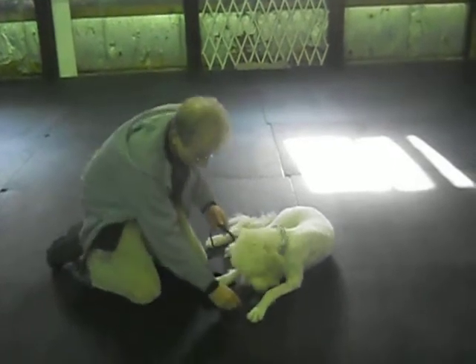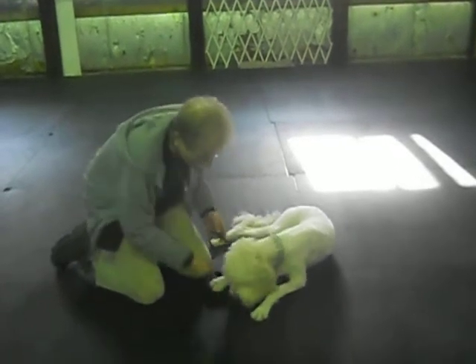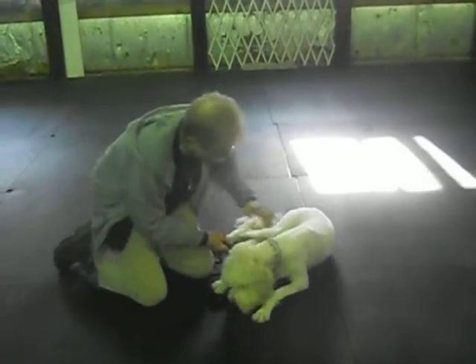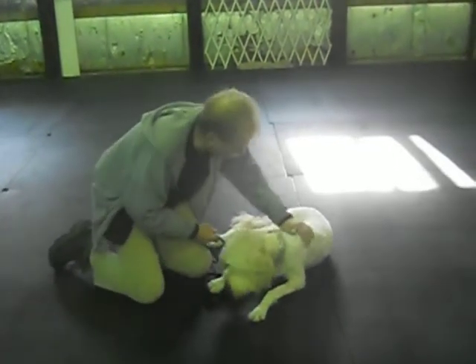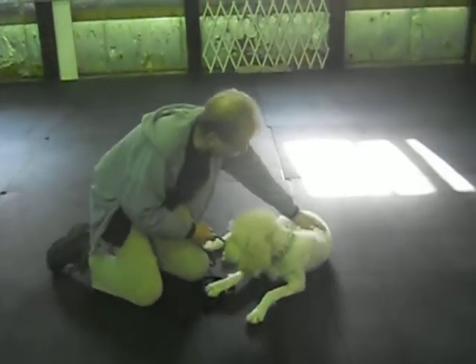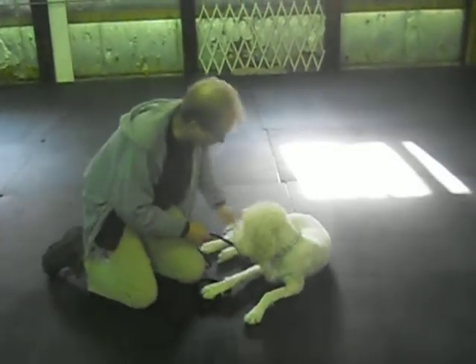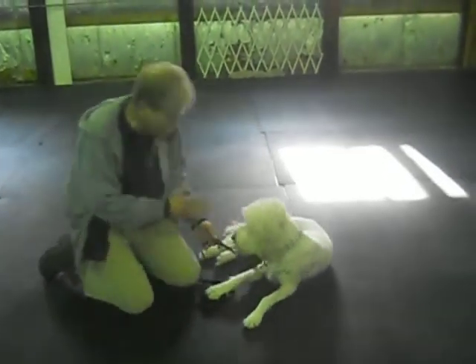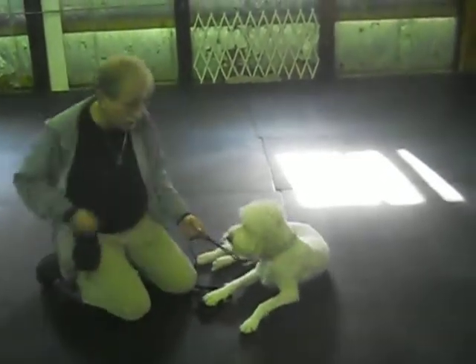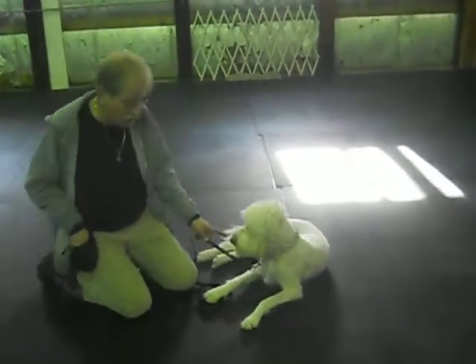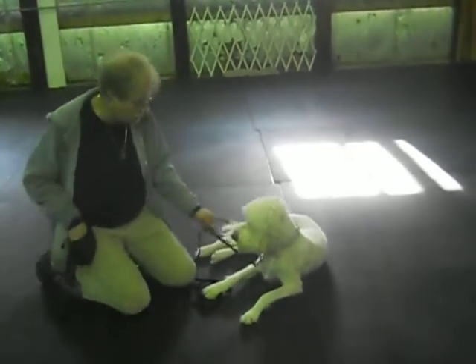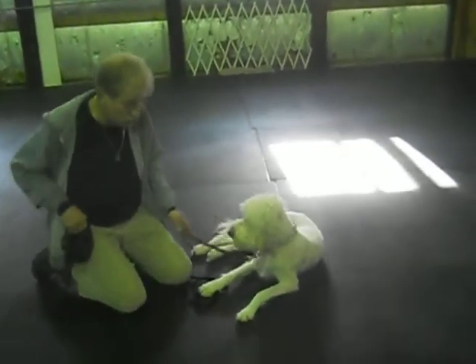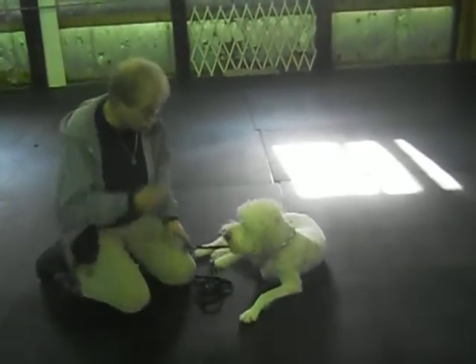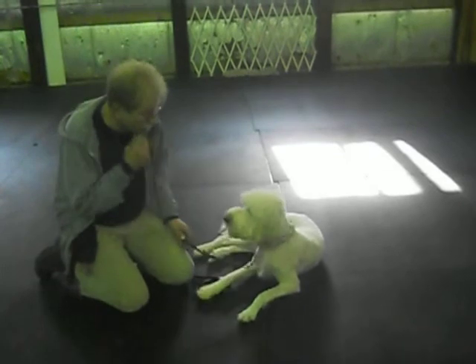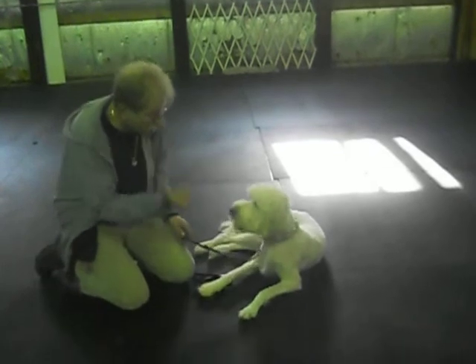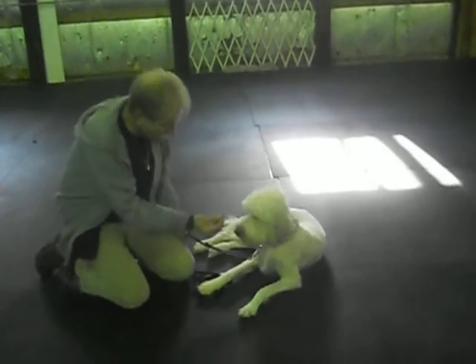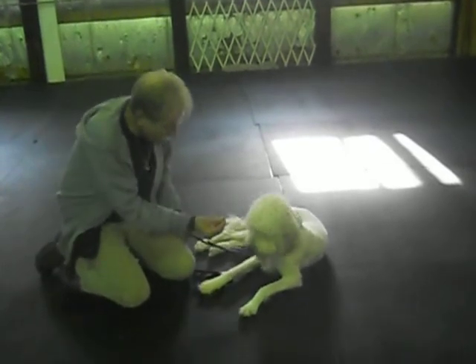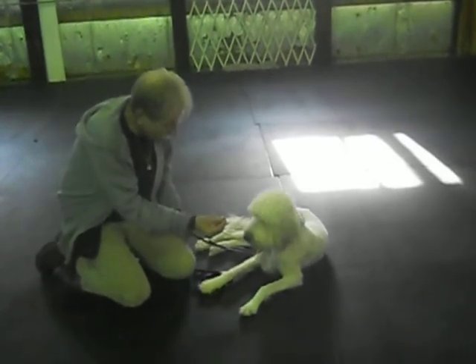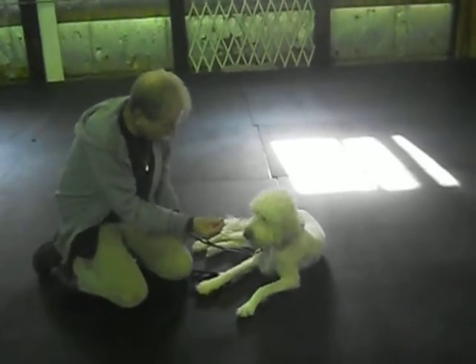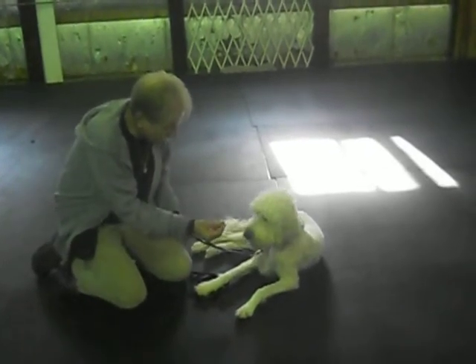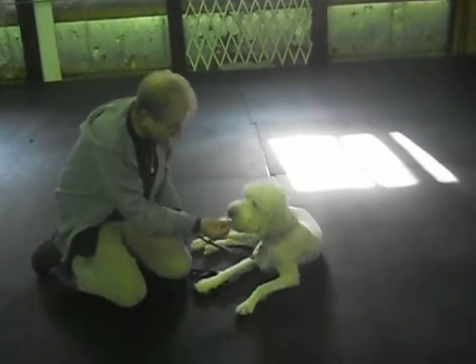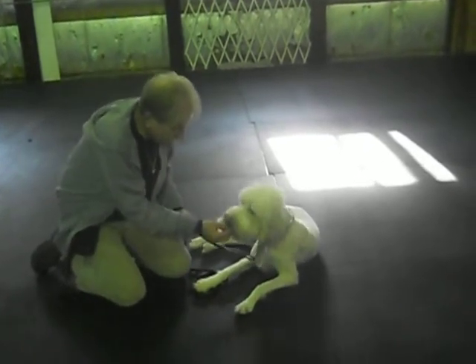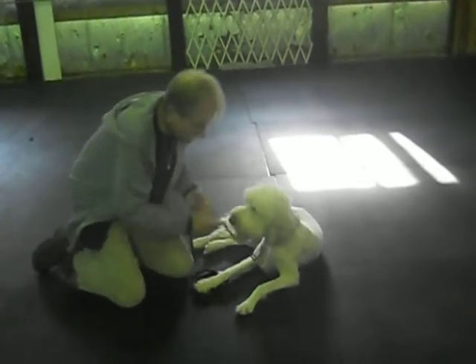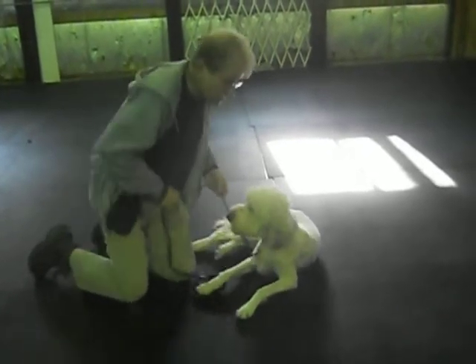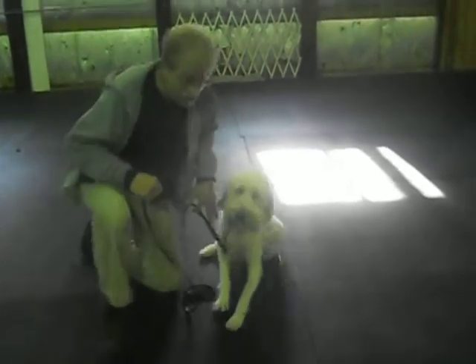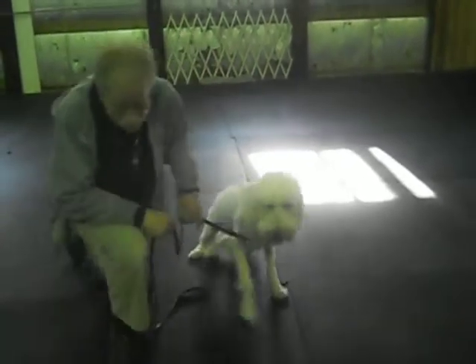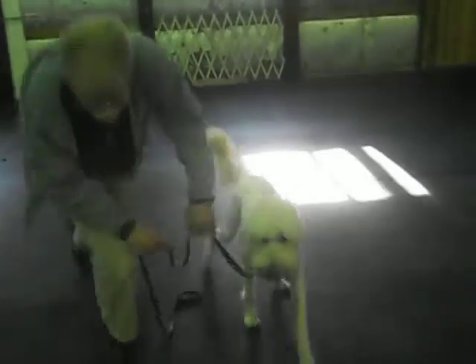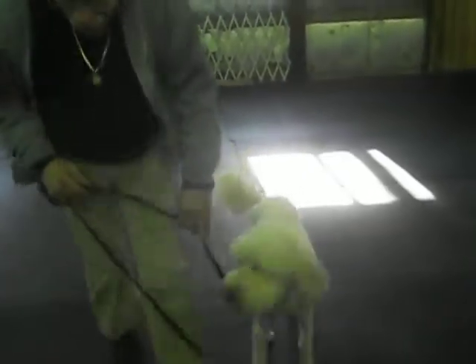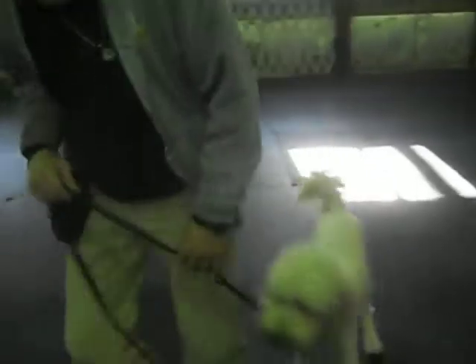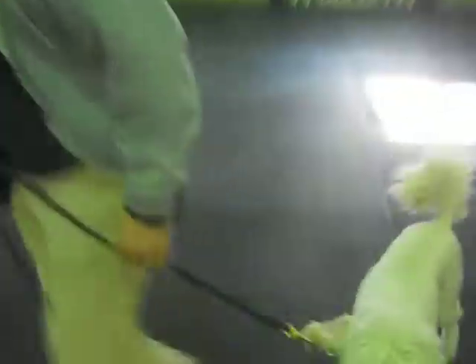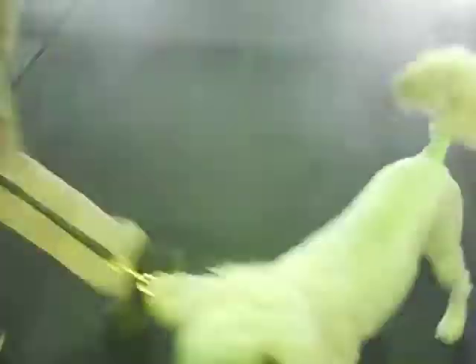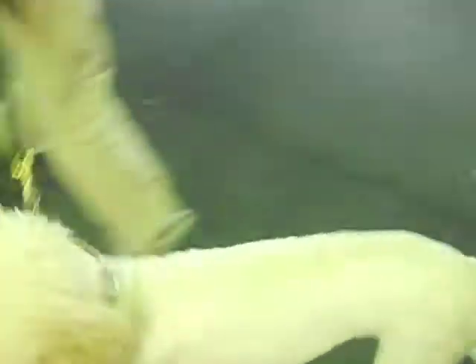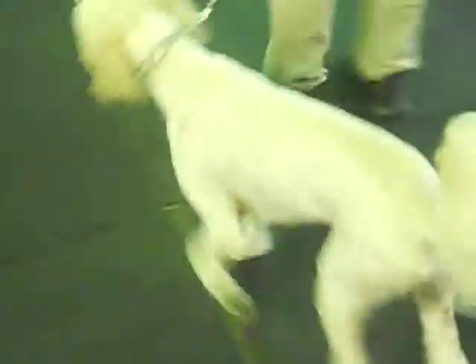Down. Good. Down. Nice calm down. Her elbows are down. She rolls to her hip in the back. Off. Take it. Good. Heel, Miley. Heel.